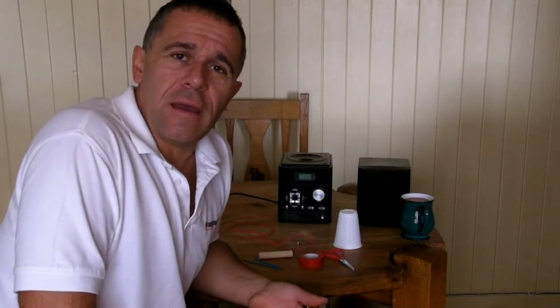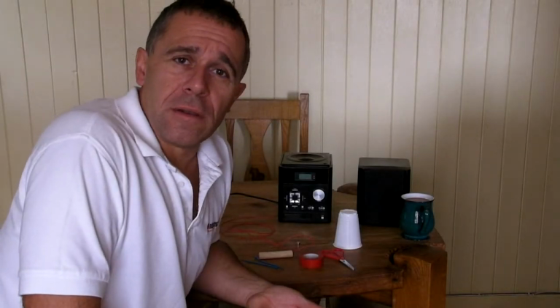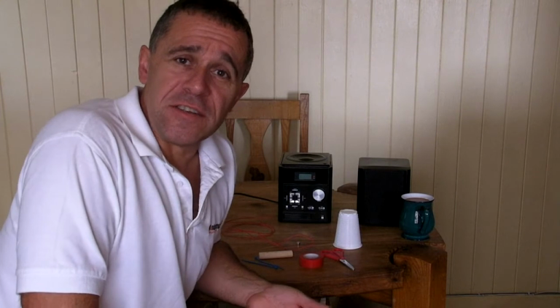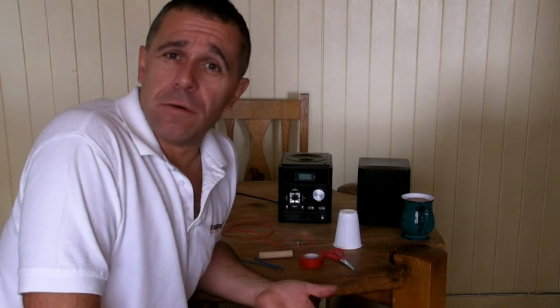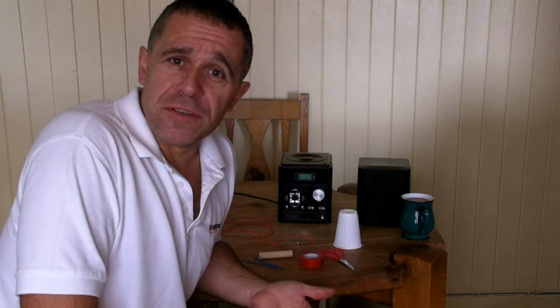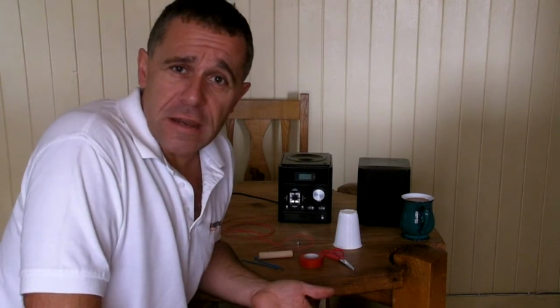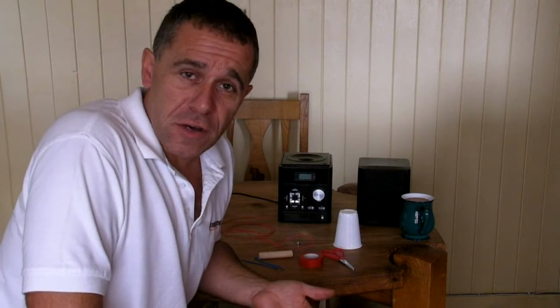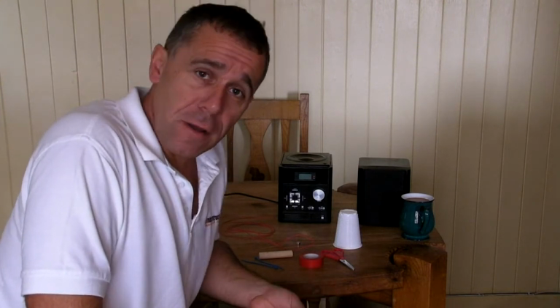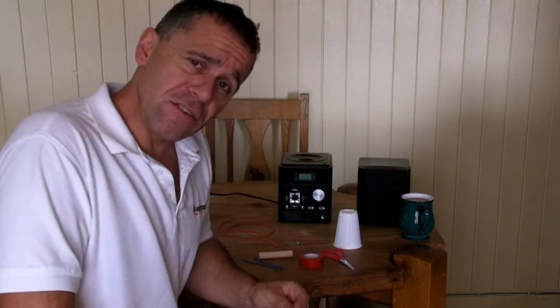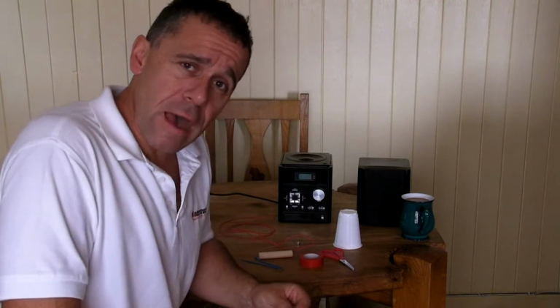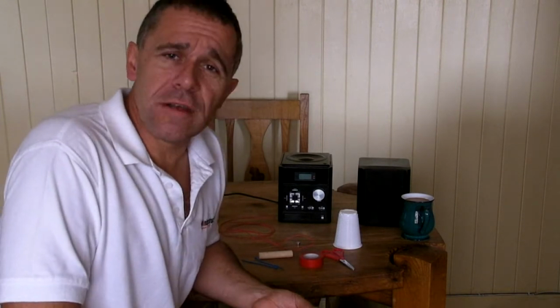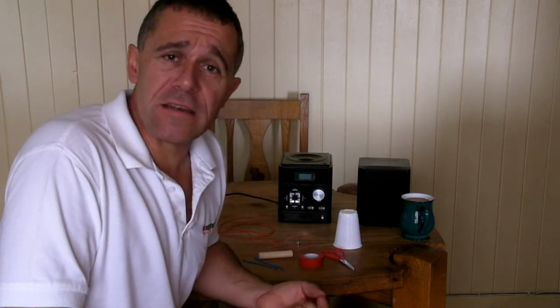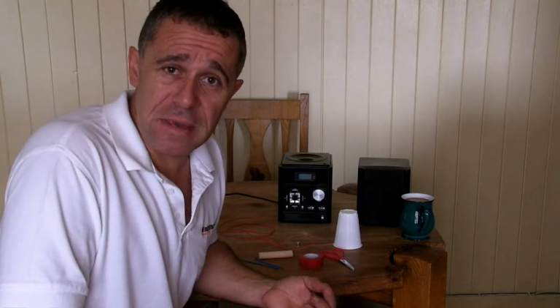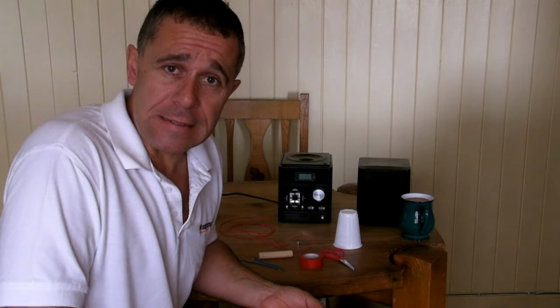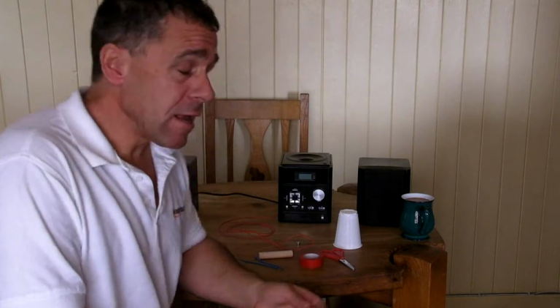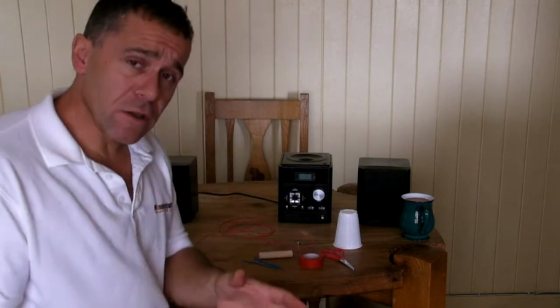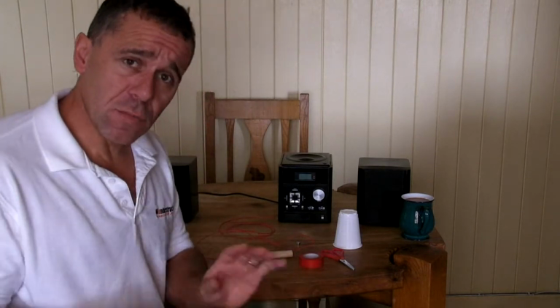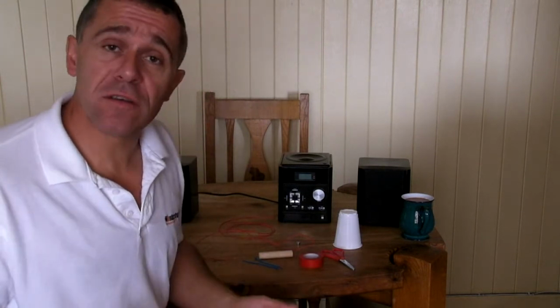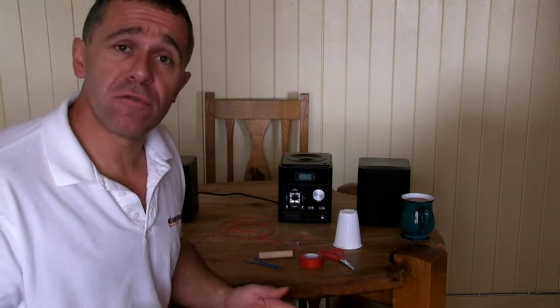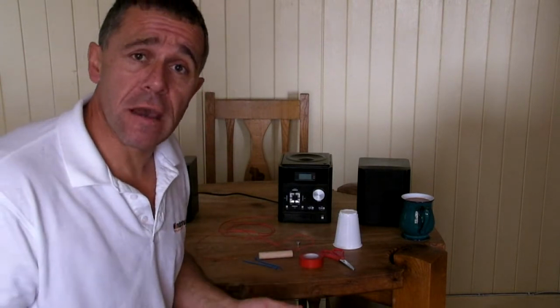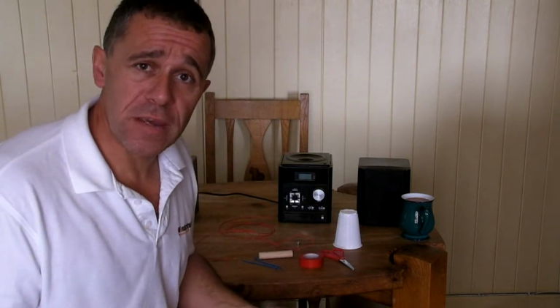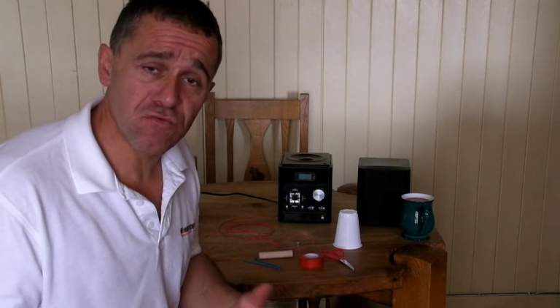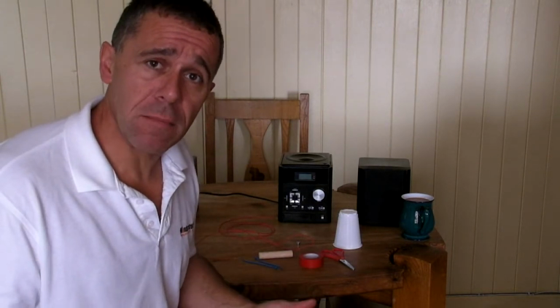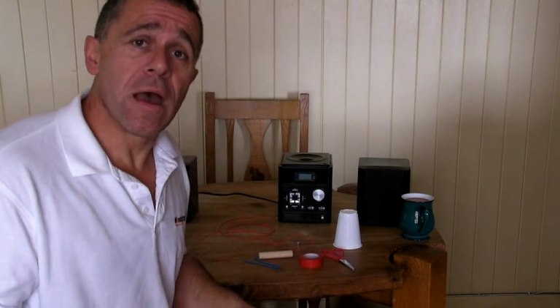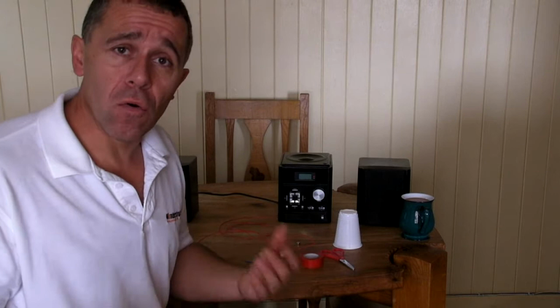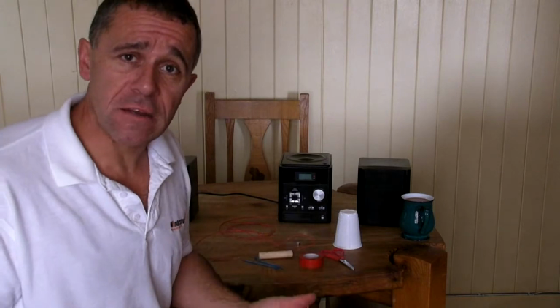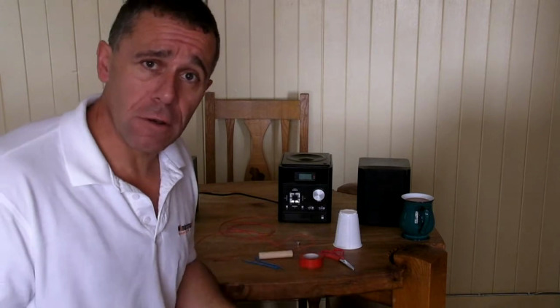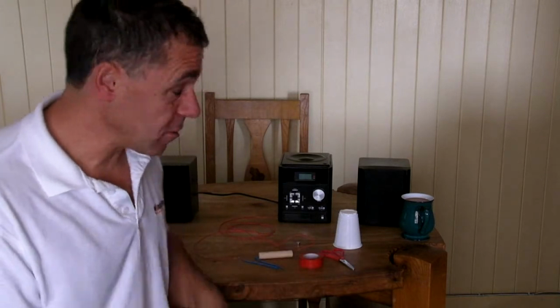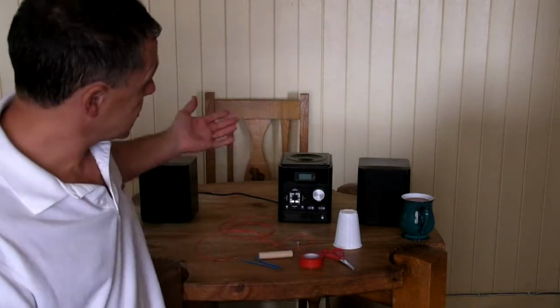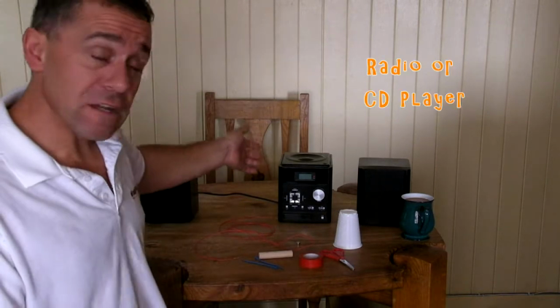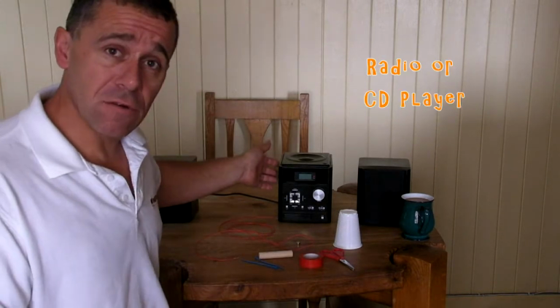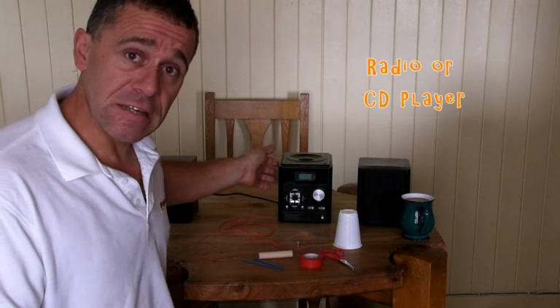Everyone likes to listen to a bit of music on the radio from time to time, and to do that you really need speakers. What I'm going to show you this morning is how to build your very own speakers. It's really simple, and all you need are the following bits.